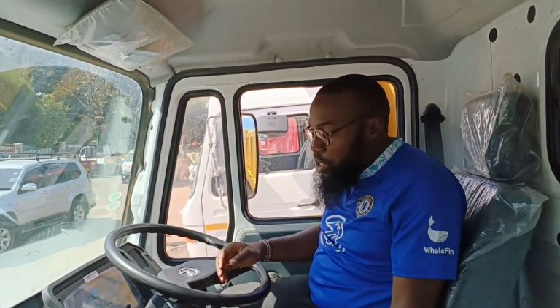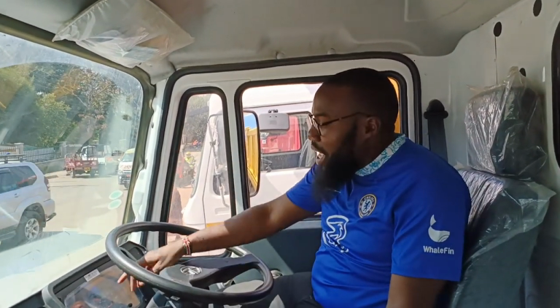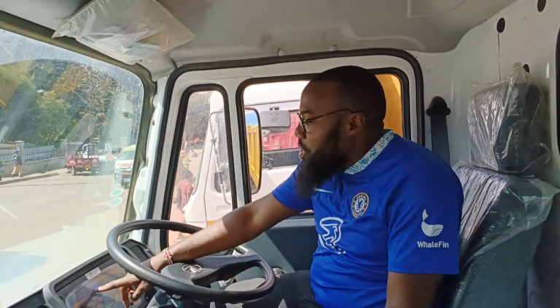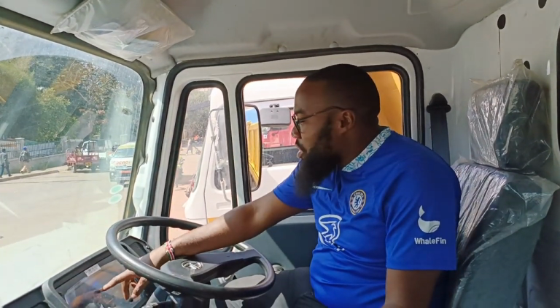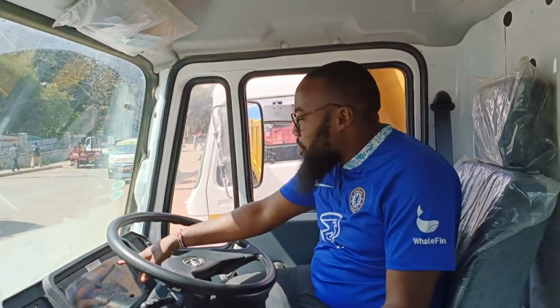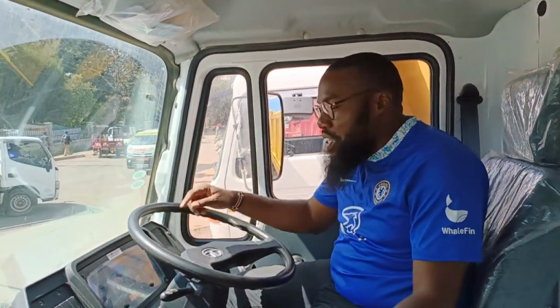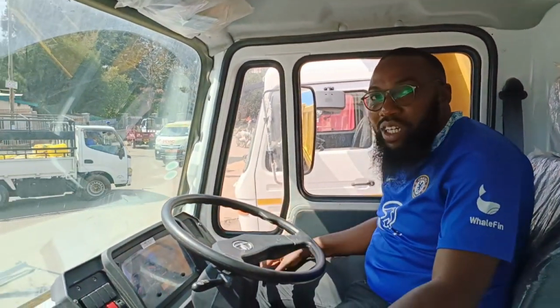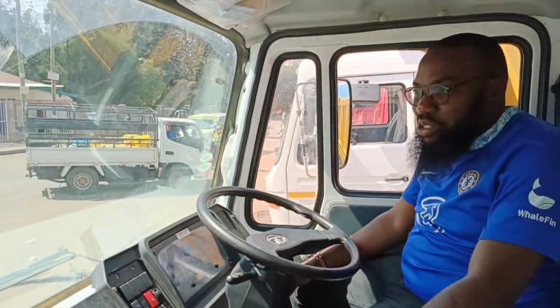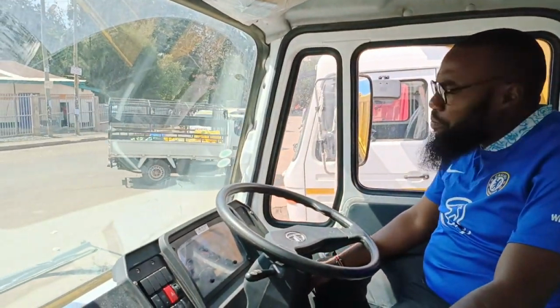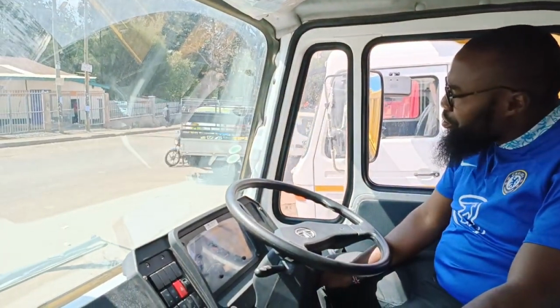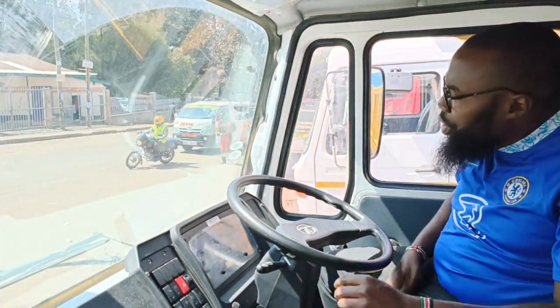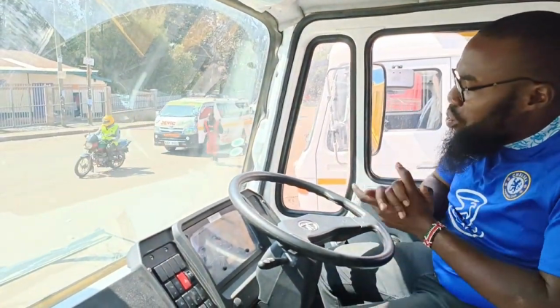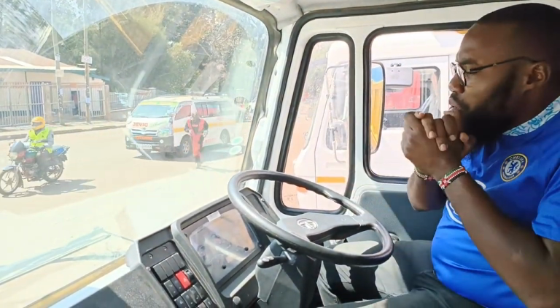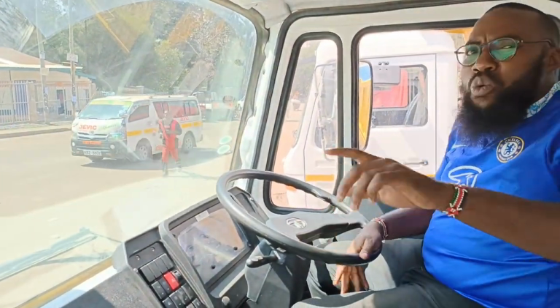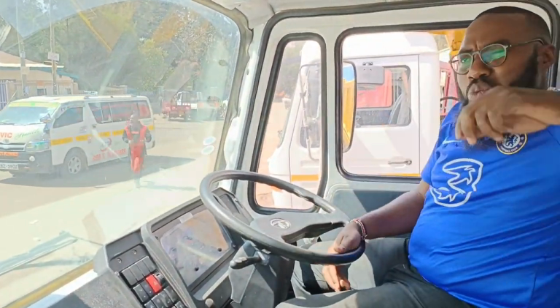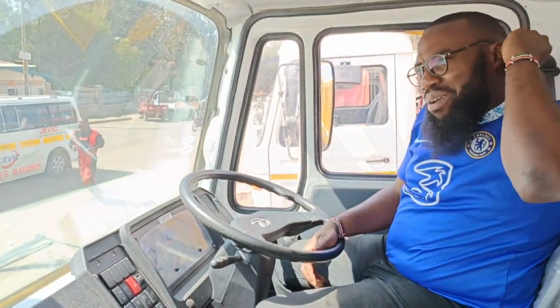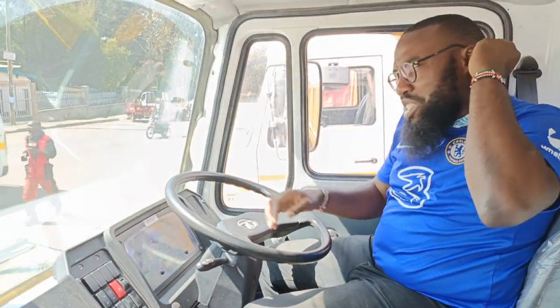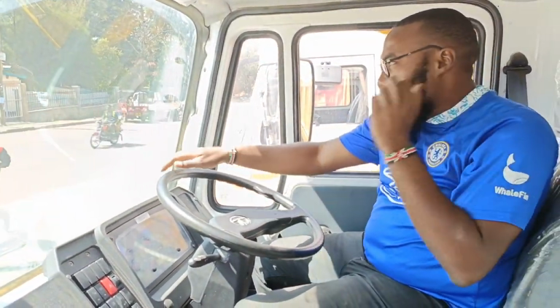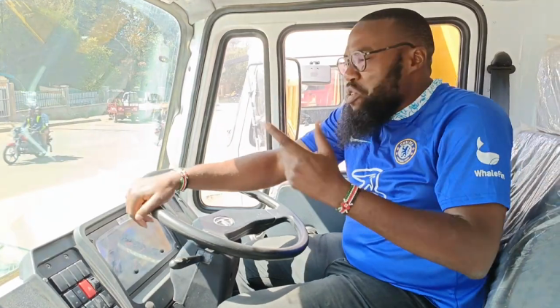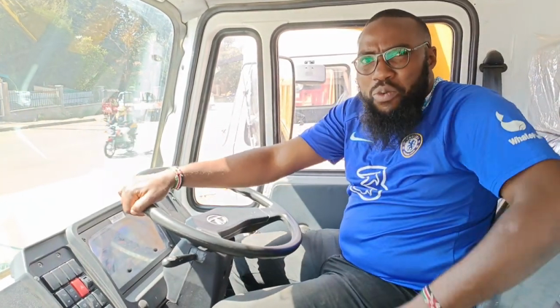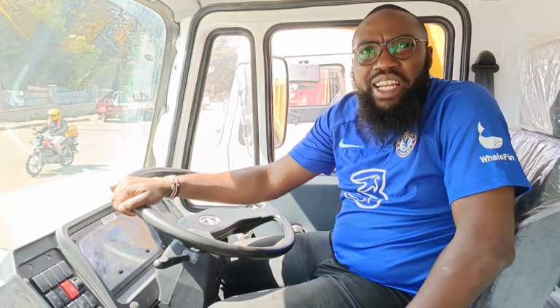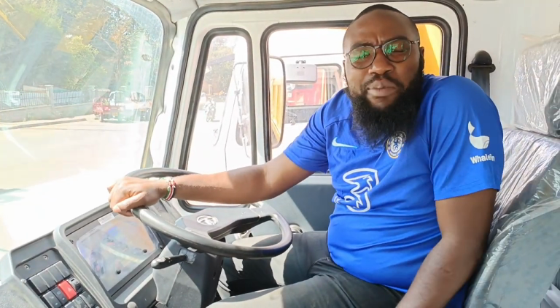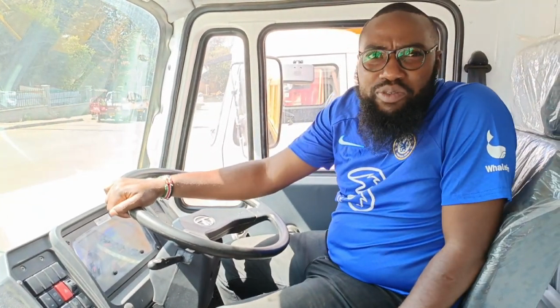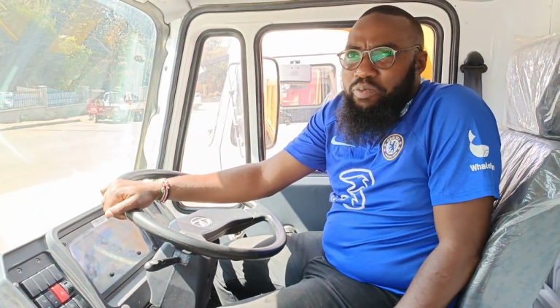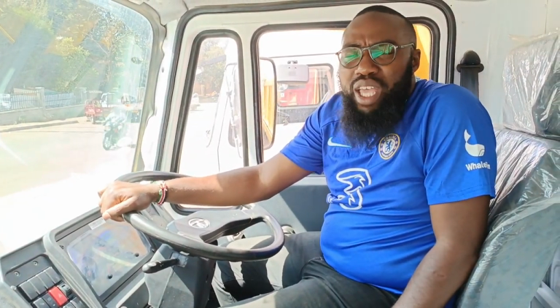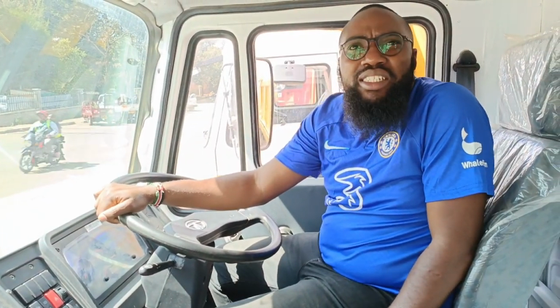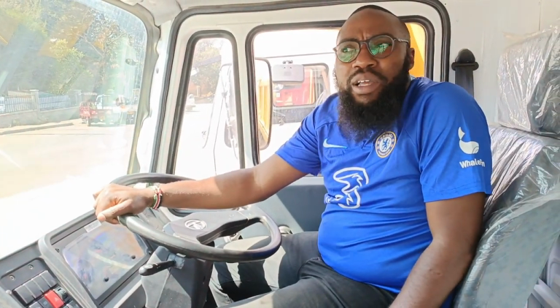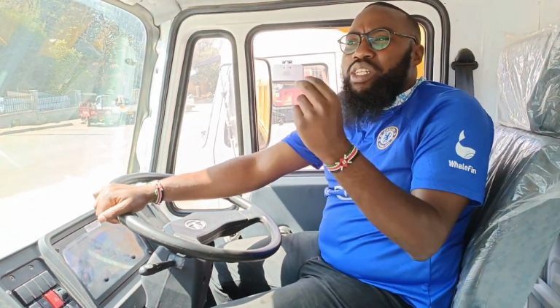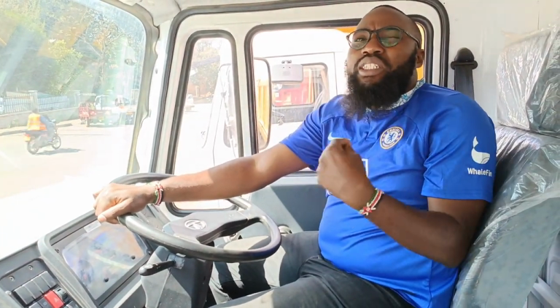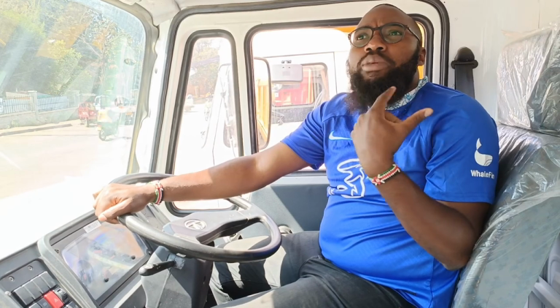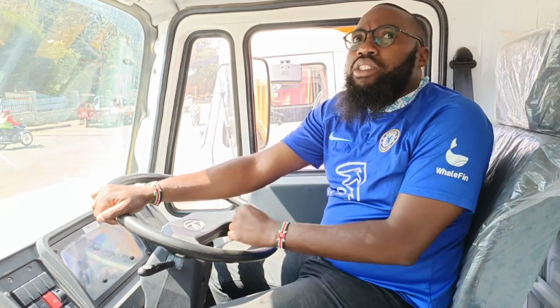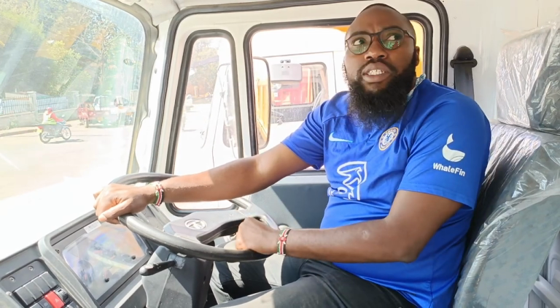When you're on neutral gear, it will always show you that you're on neutral gear. We're coming to the last part of this section. So far, what are you learning about the LPK2518 tipper? We would really appreciate your comments.